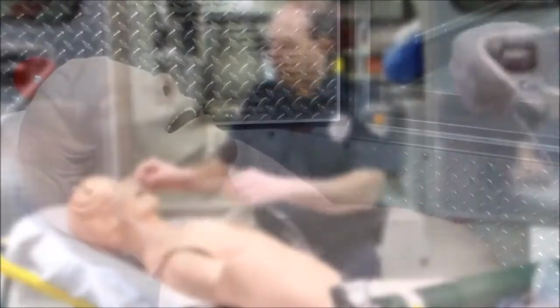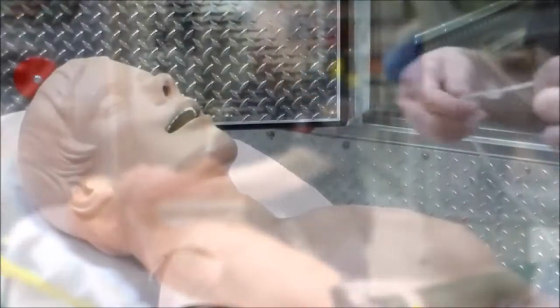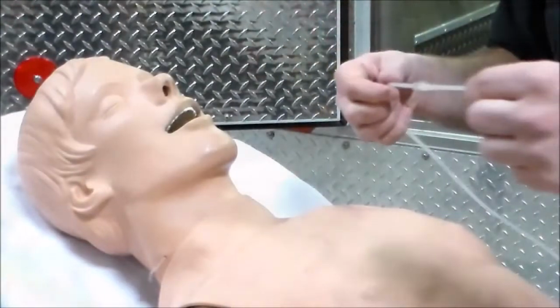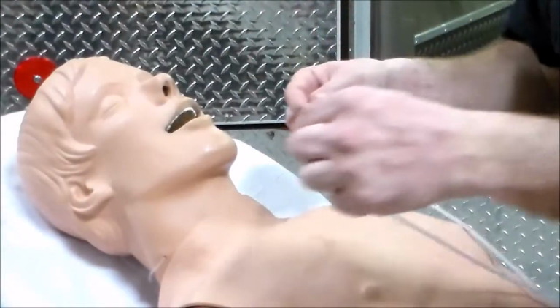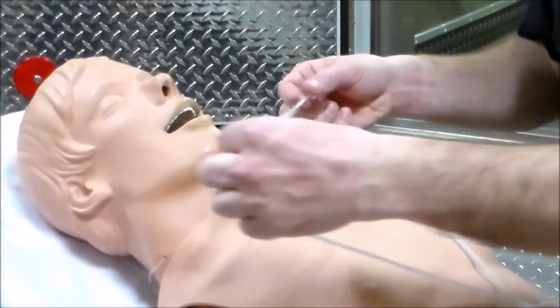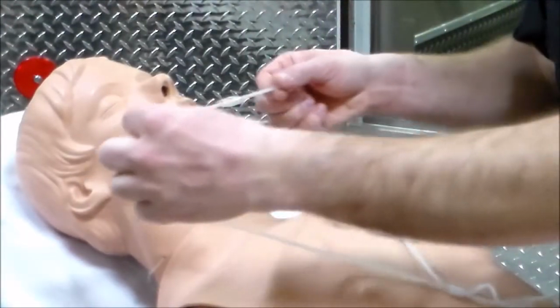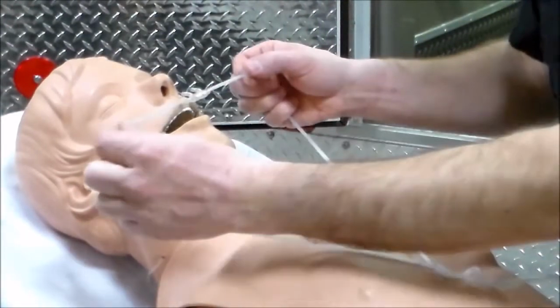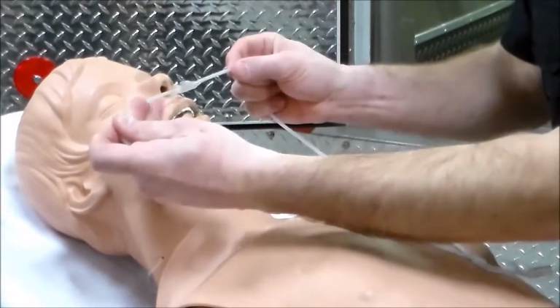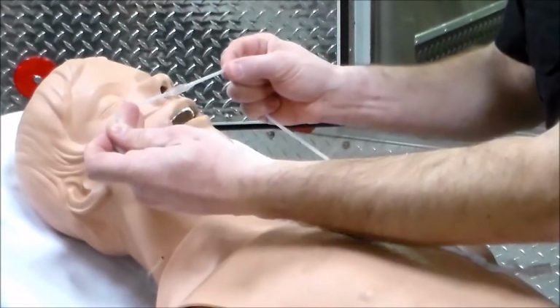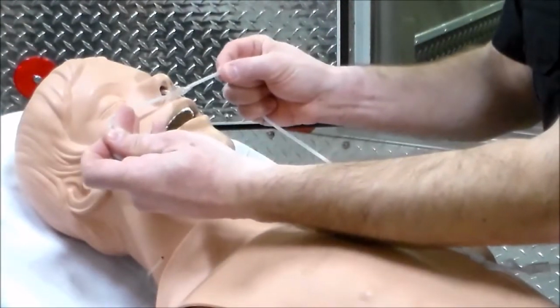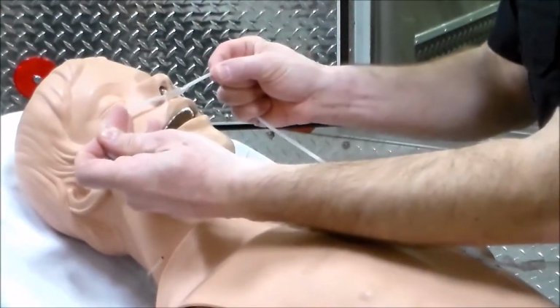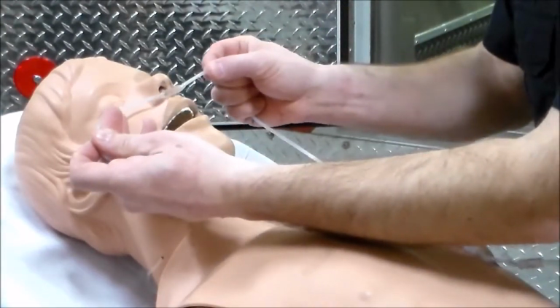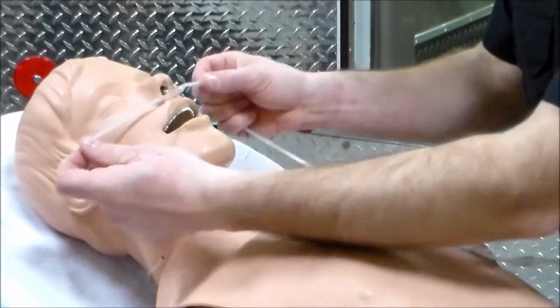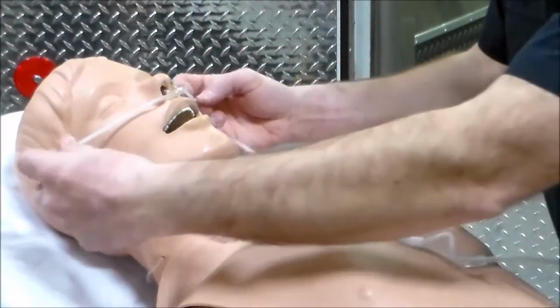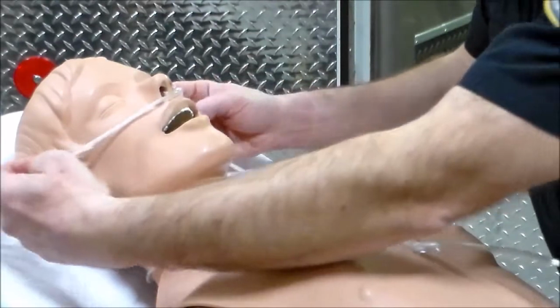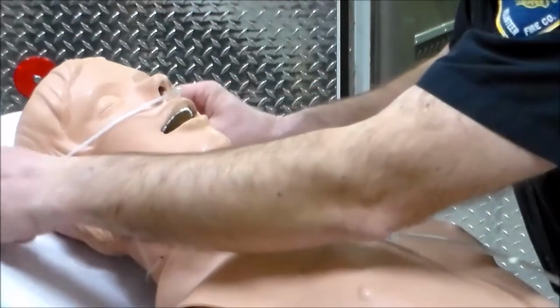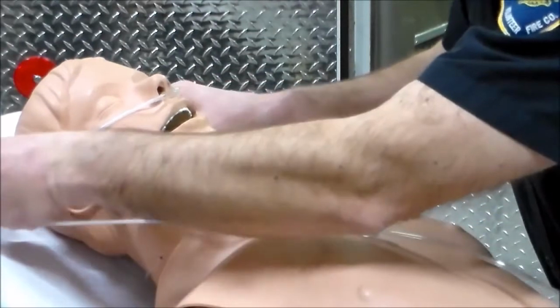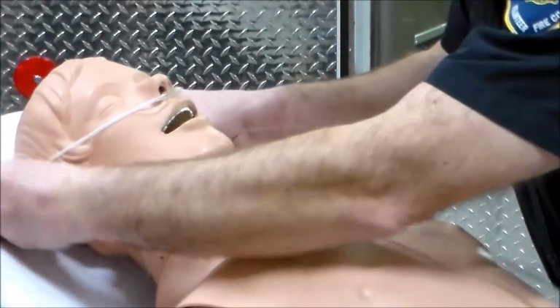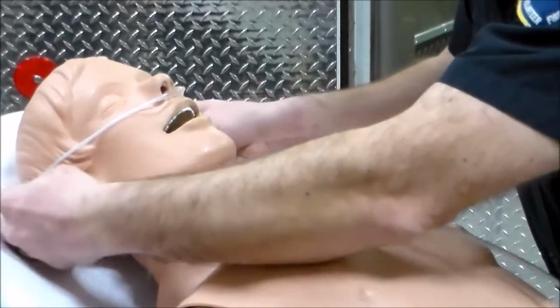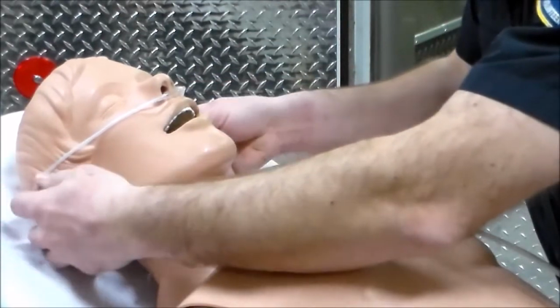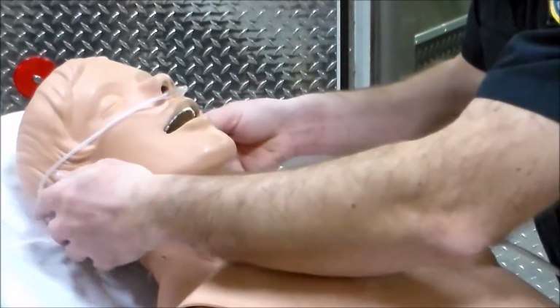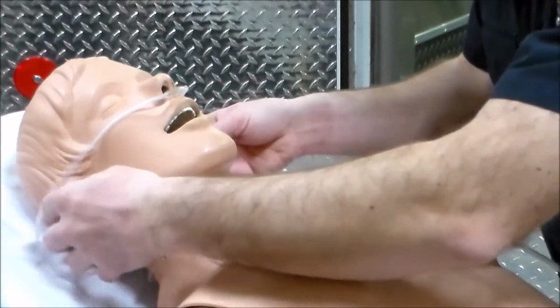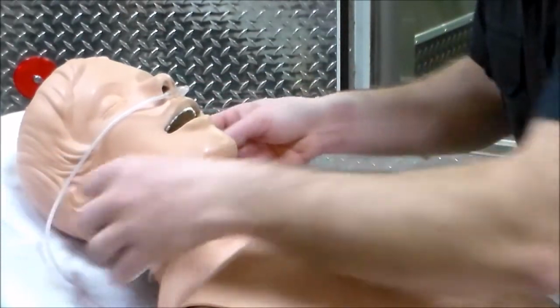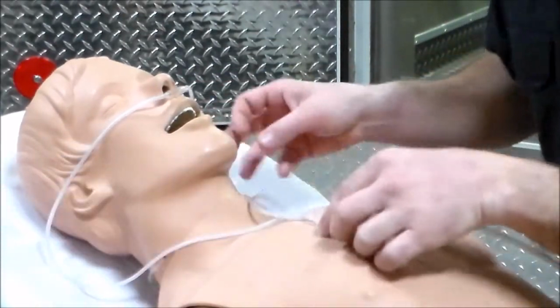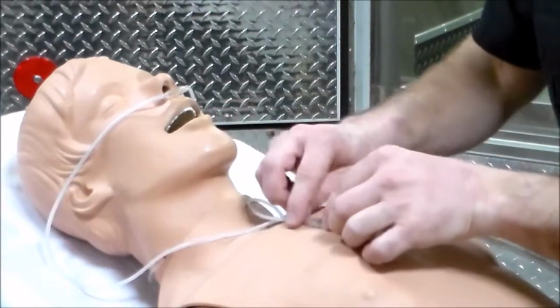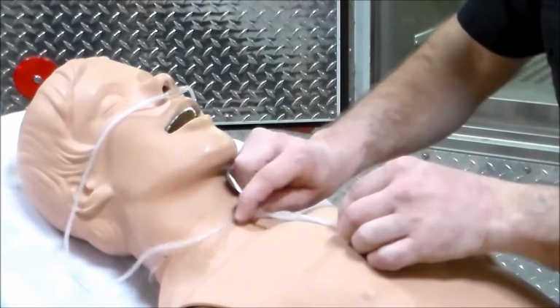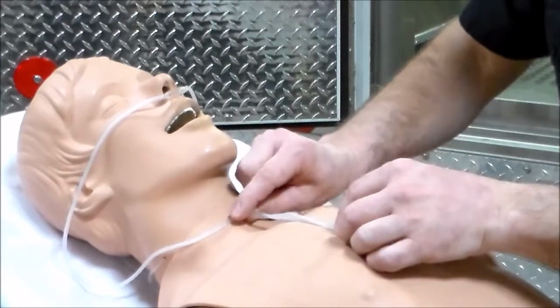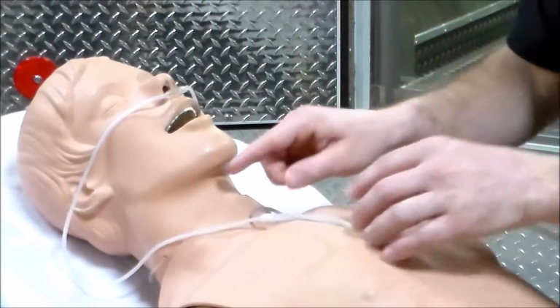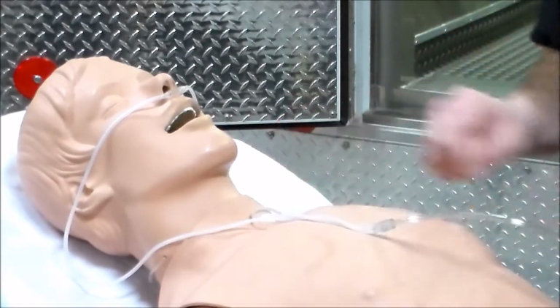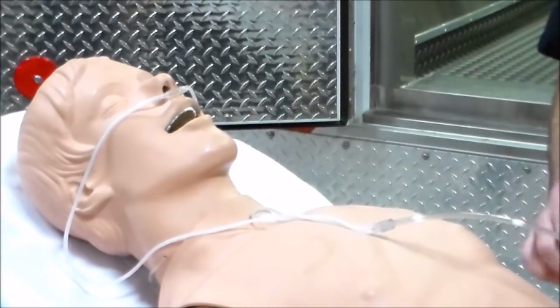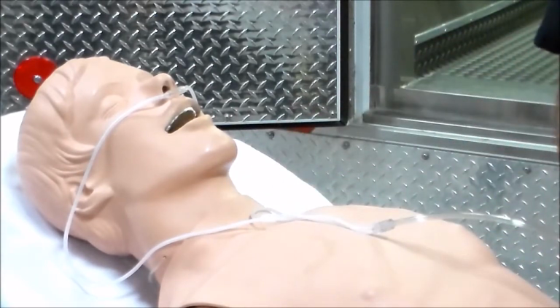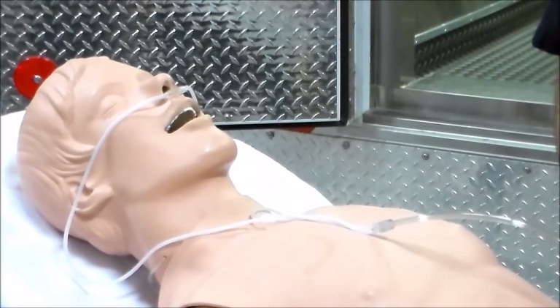With our nasal cannula, we insert the nasal prongs first, then loop around the ears, and tighten it up snug underneath the patient's chin. And we are now flowing oxygen to the patient.